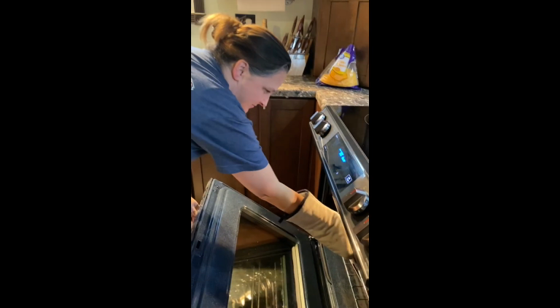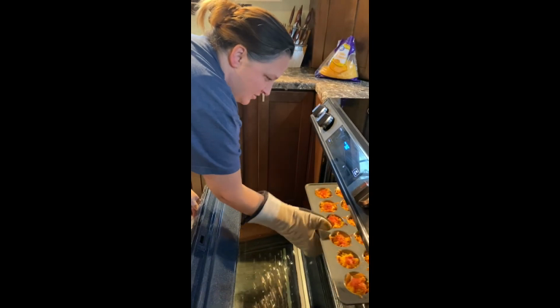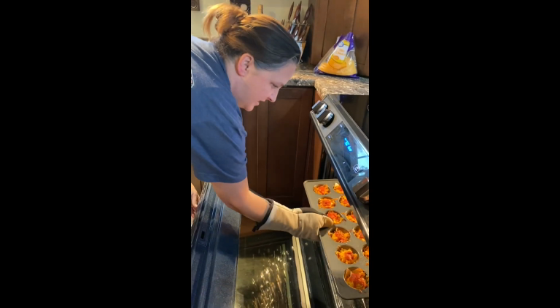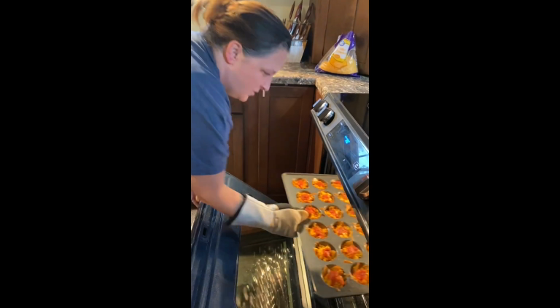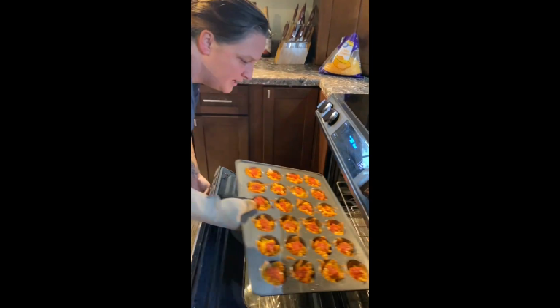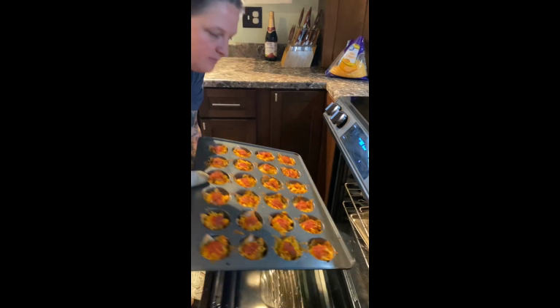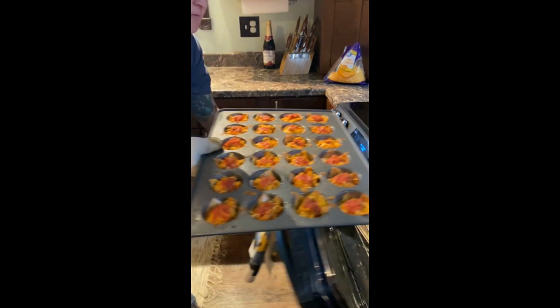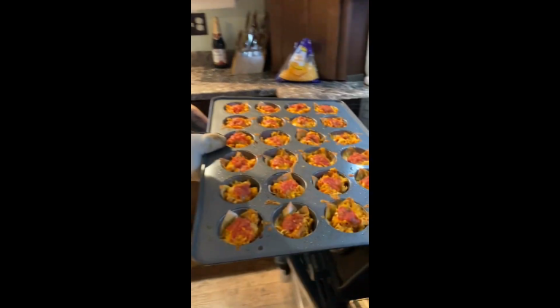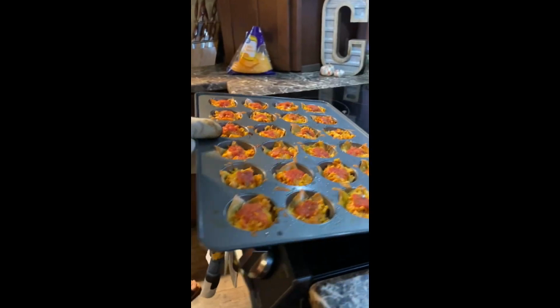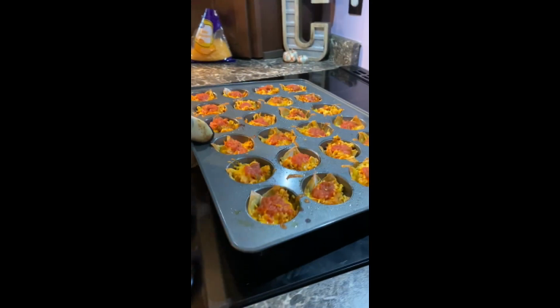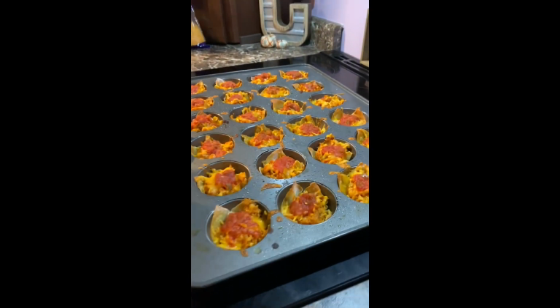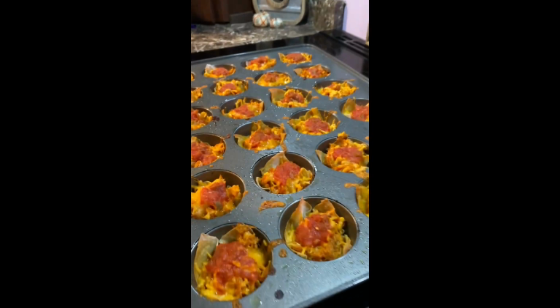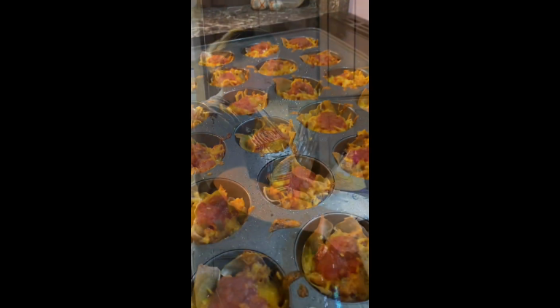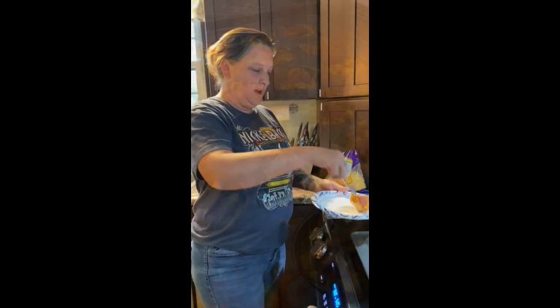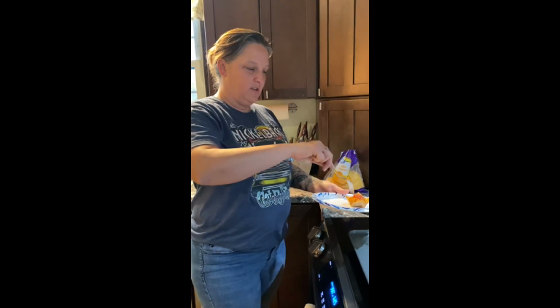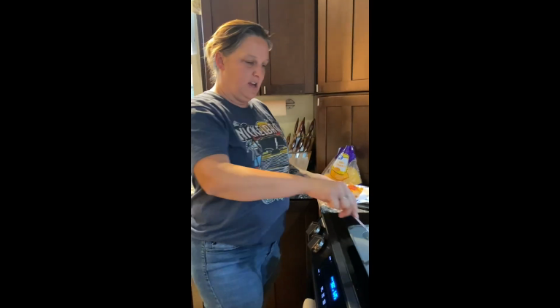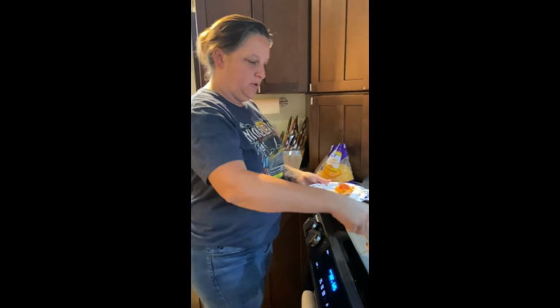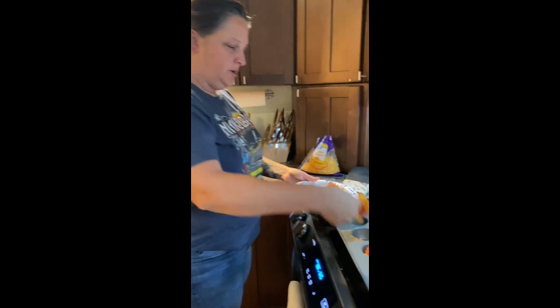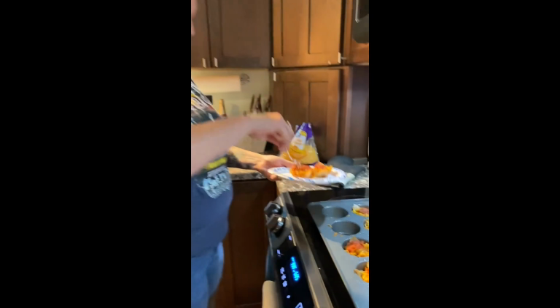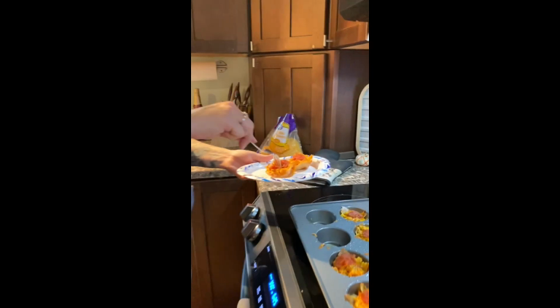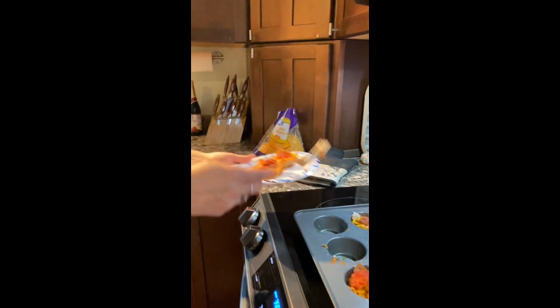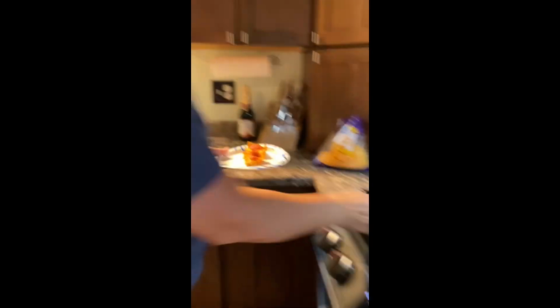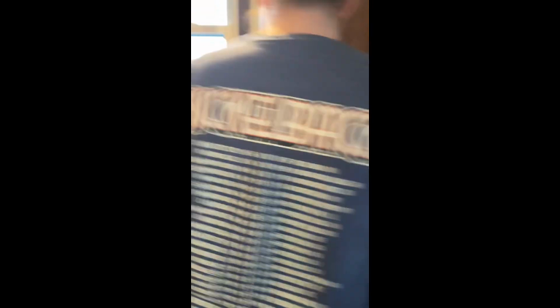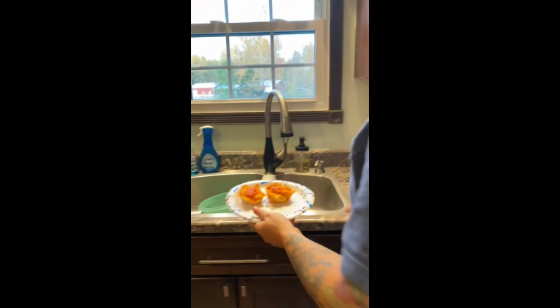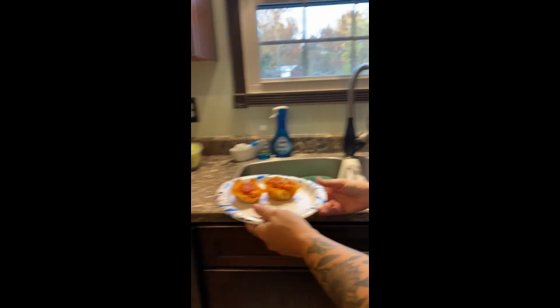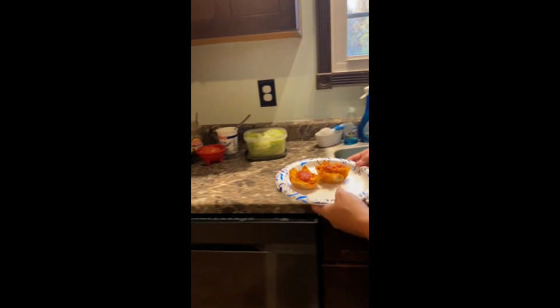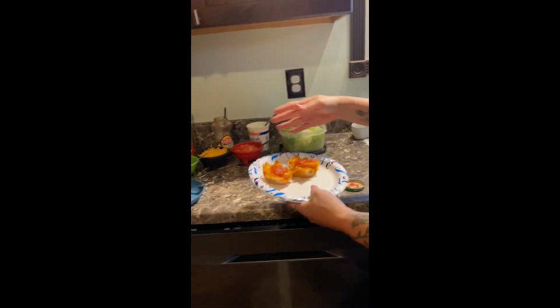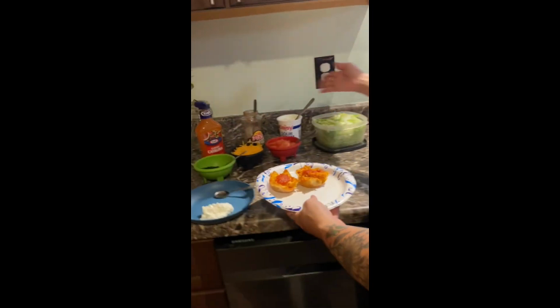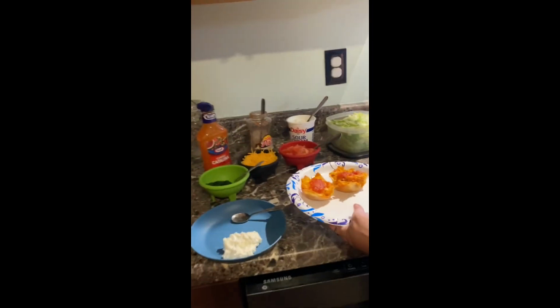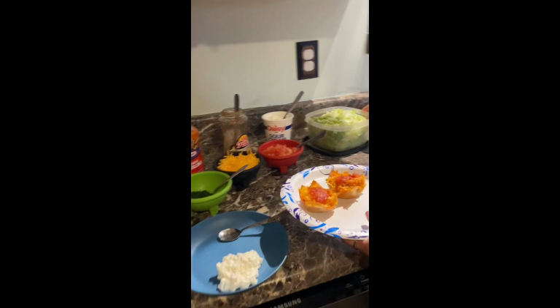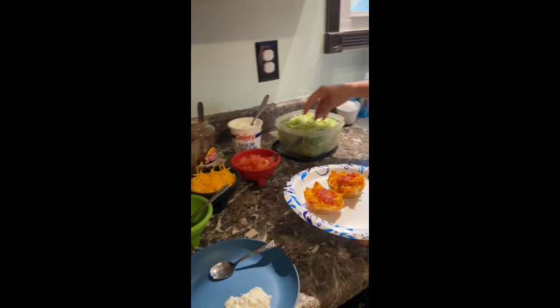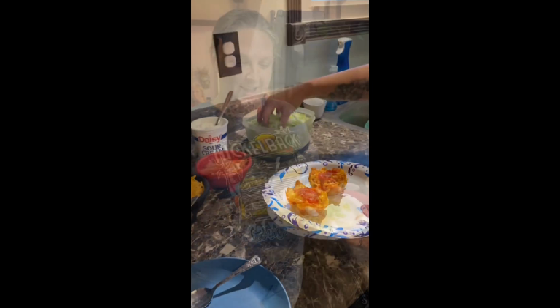They are done. So you're going to take them out of the oven. I'm just going to take a couple and put them on a plate. Then we're going to walk over and put your toppings on whatever you would like. Enjoy!